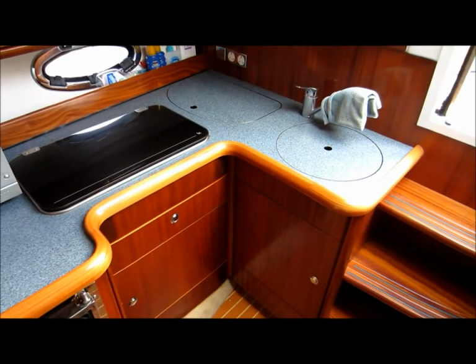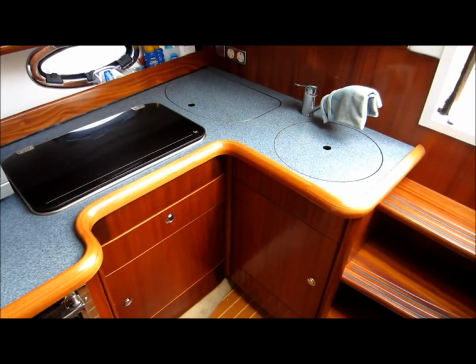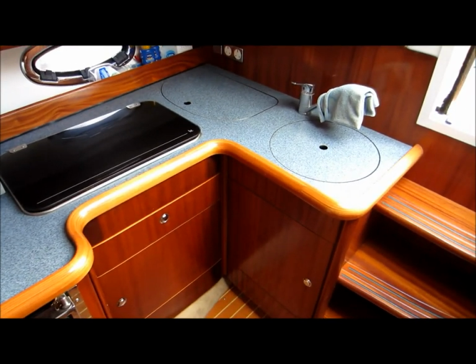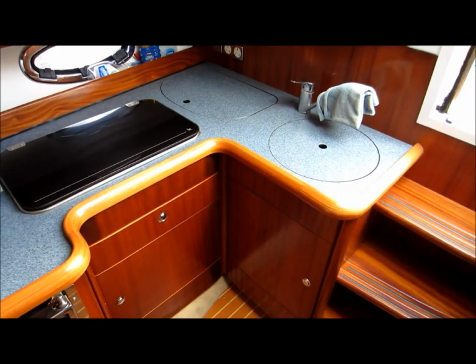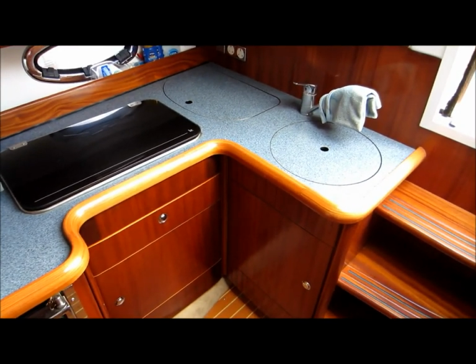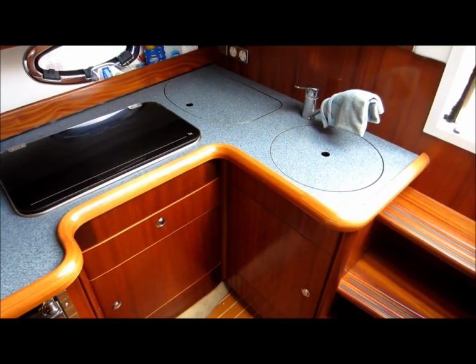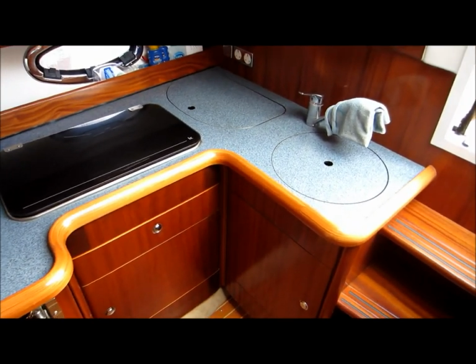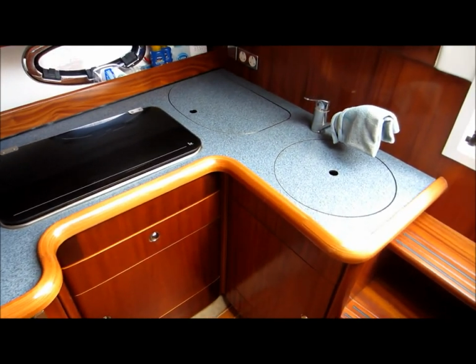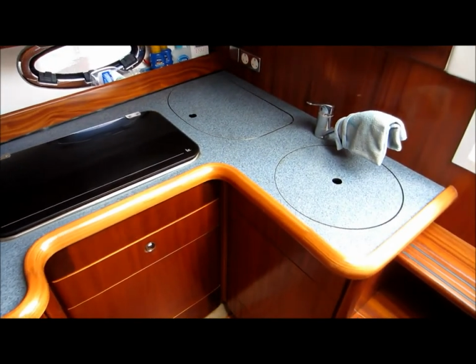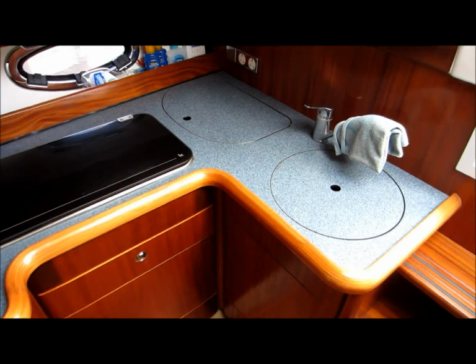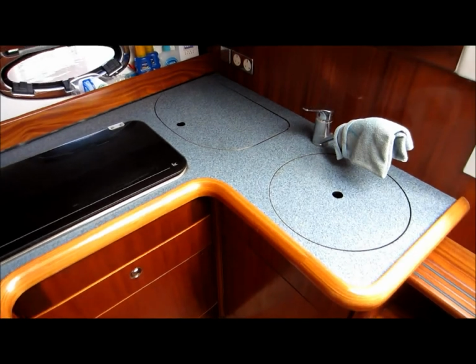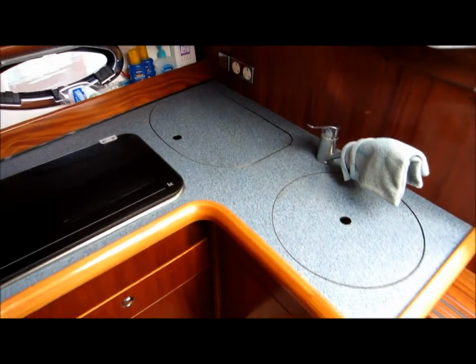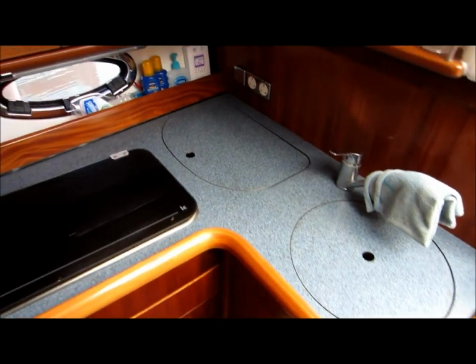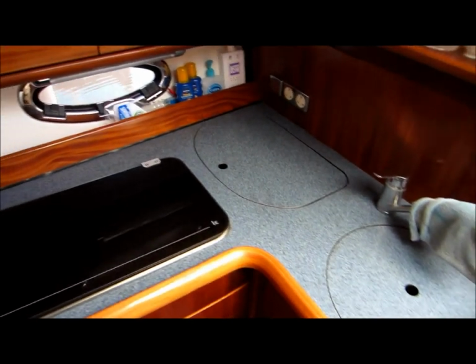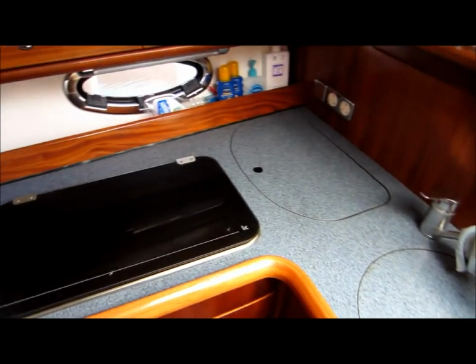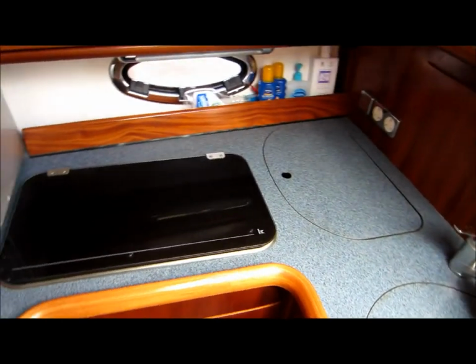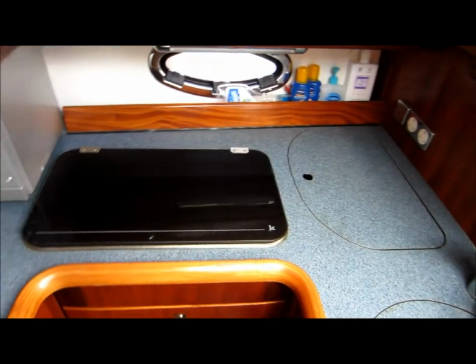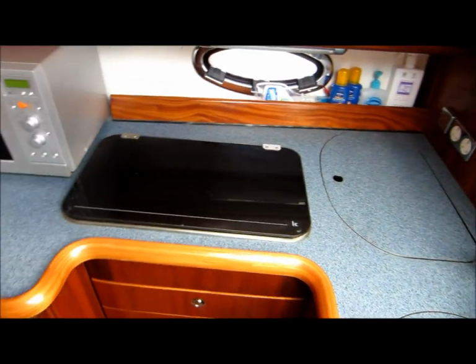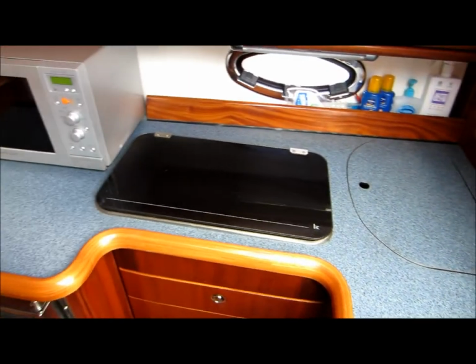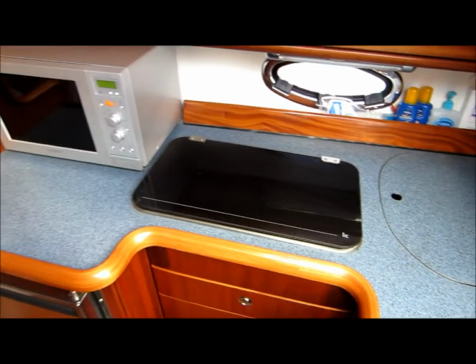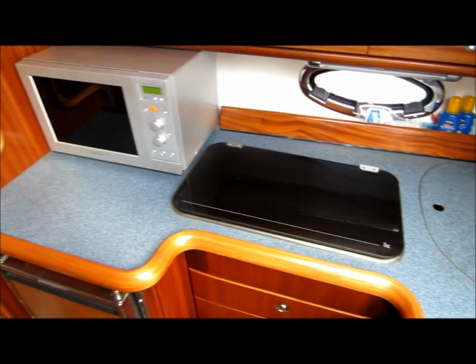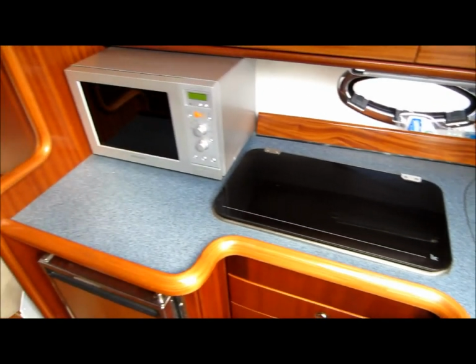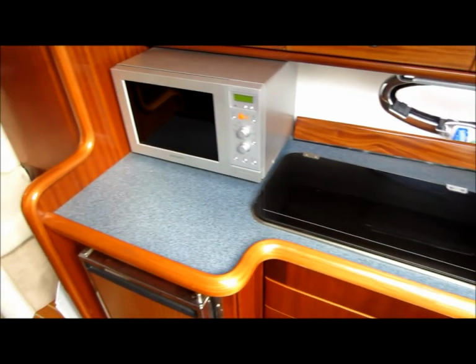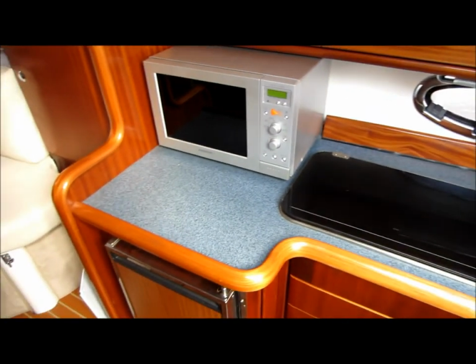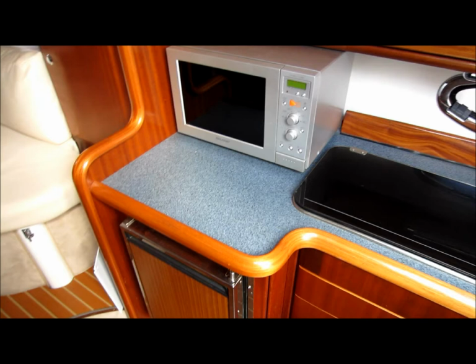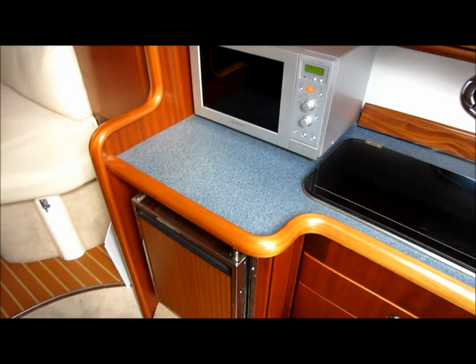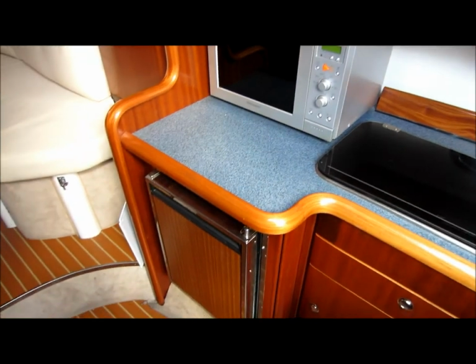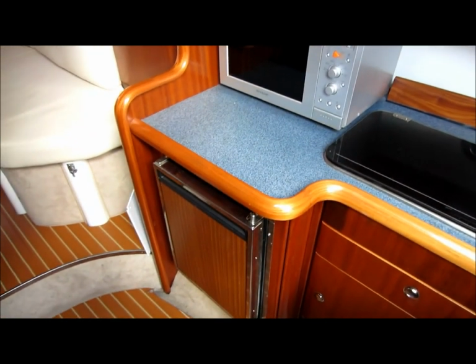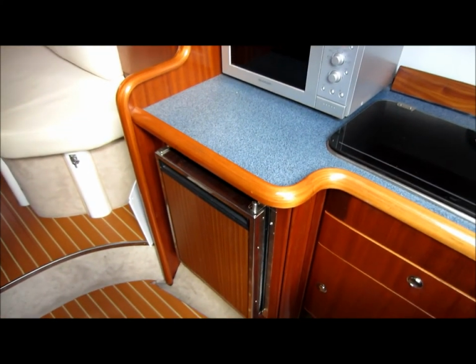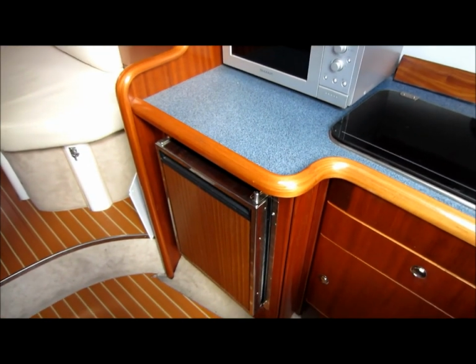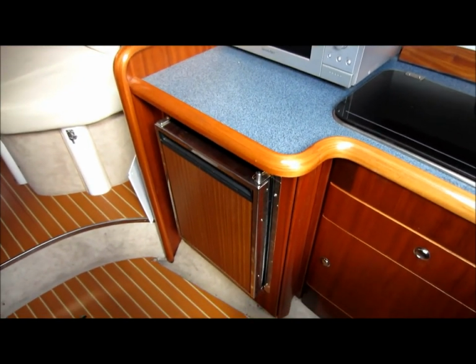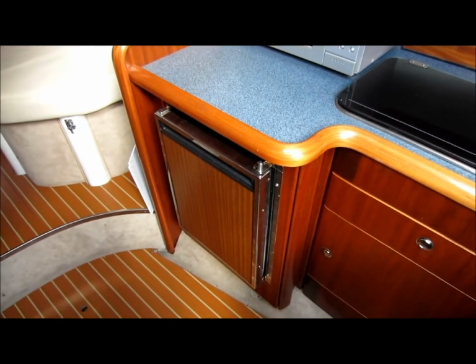To starboard we have a large galley area with plenty of worktop space. There's a double burner, microwave, and a fridge.